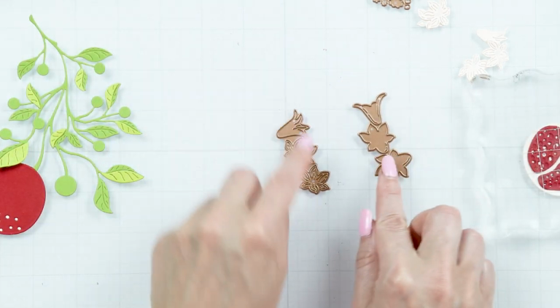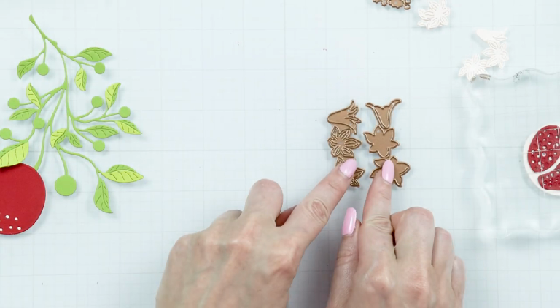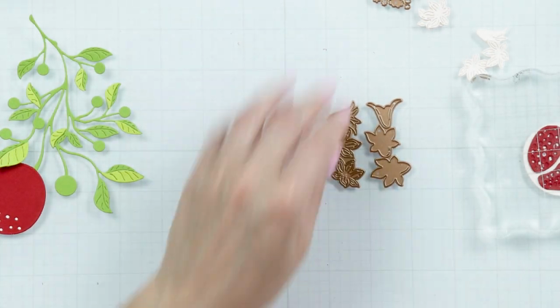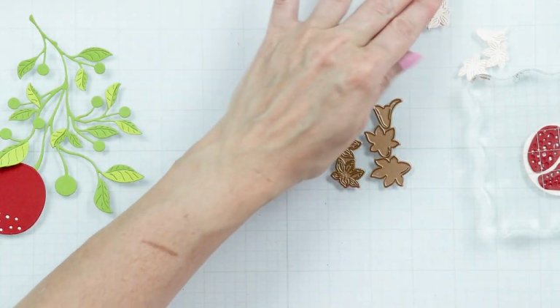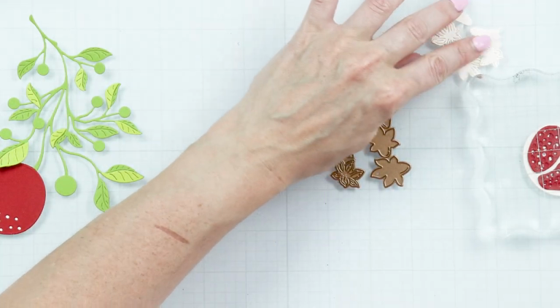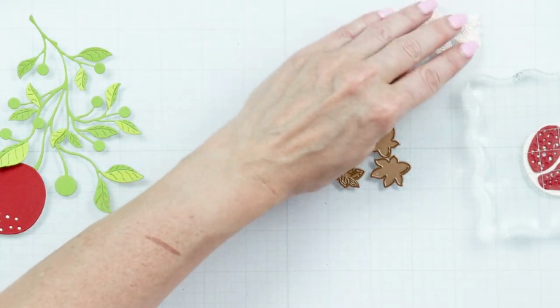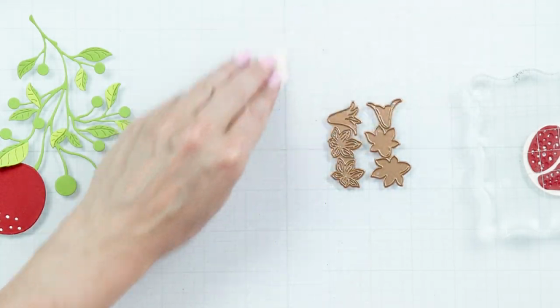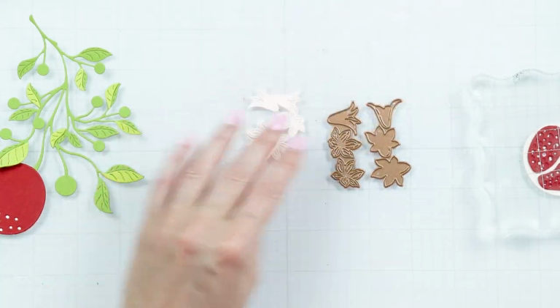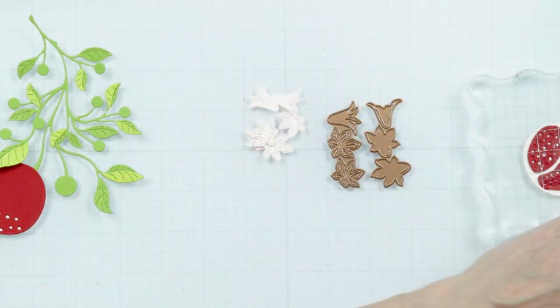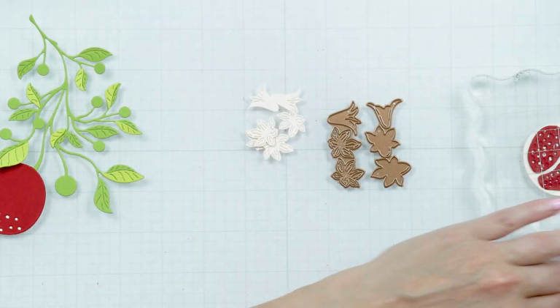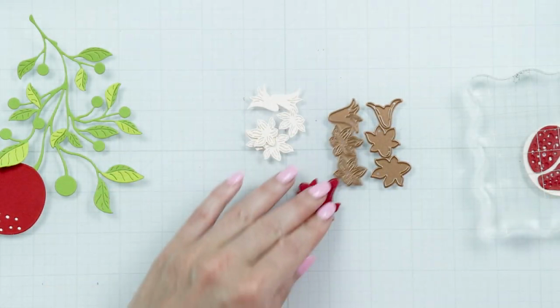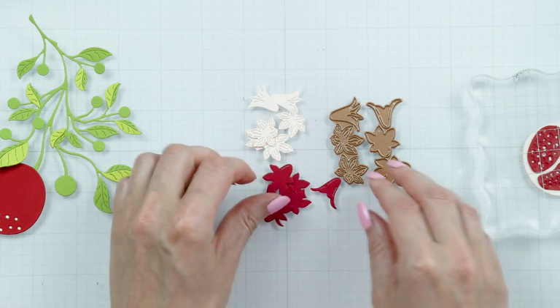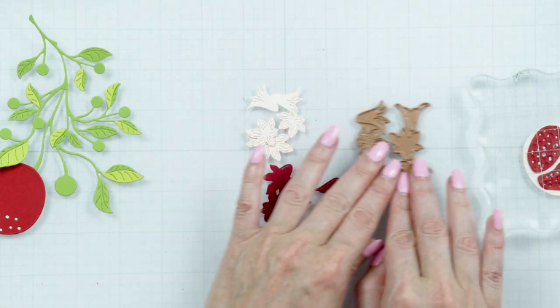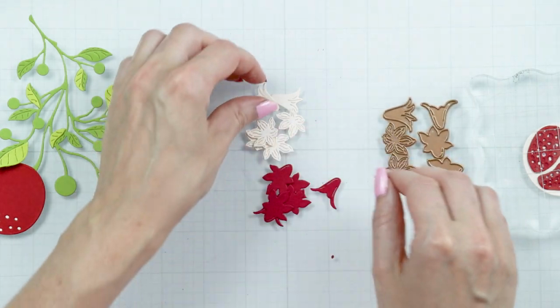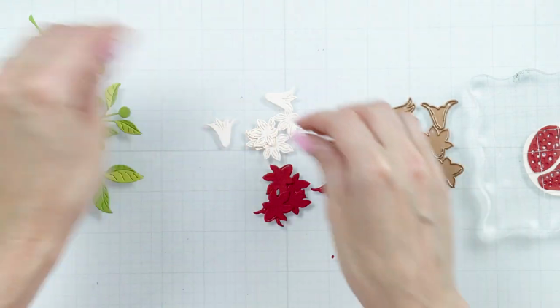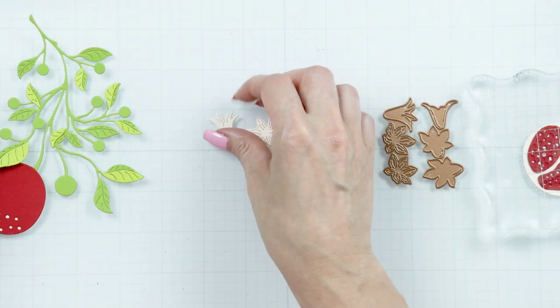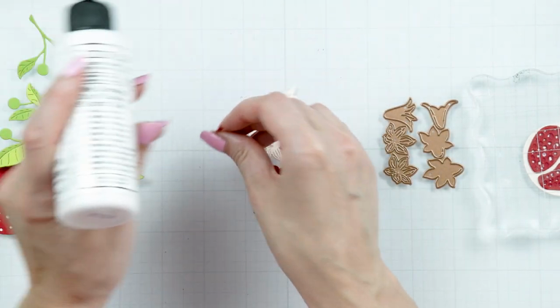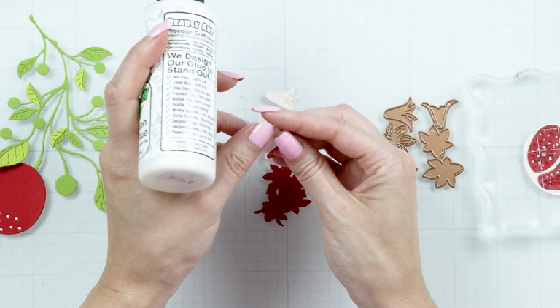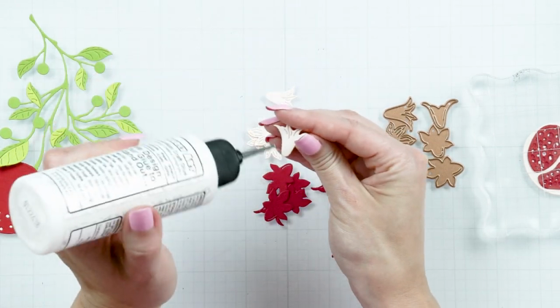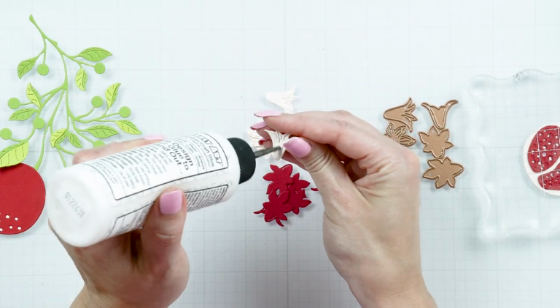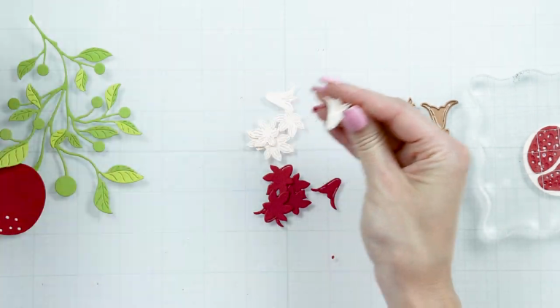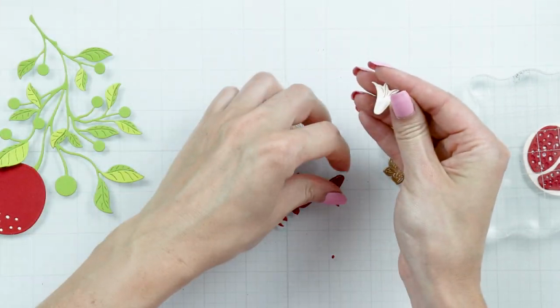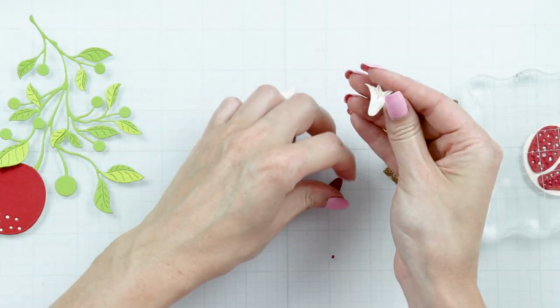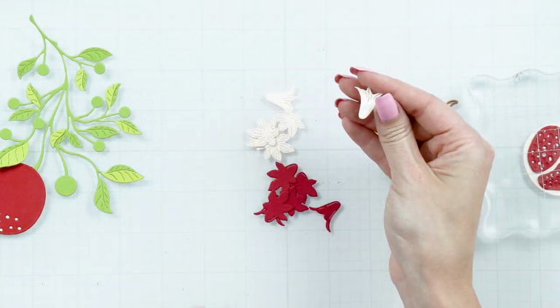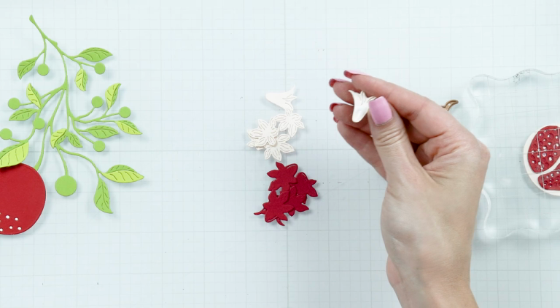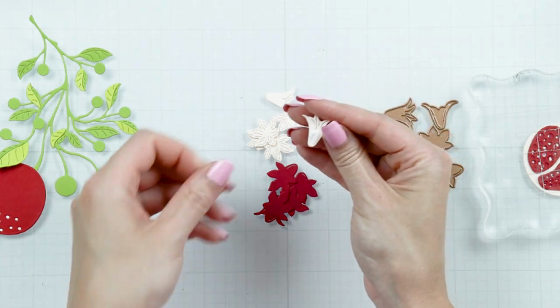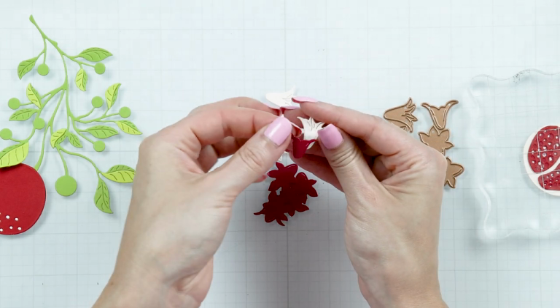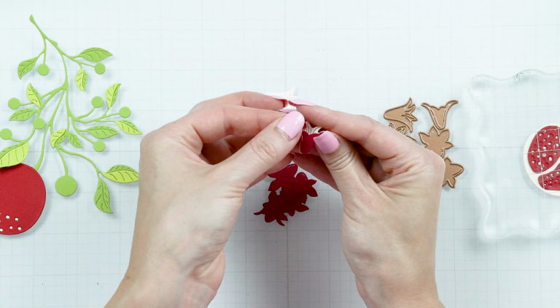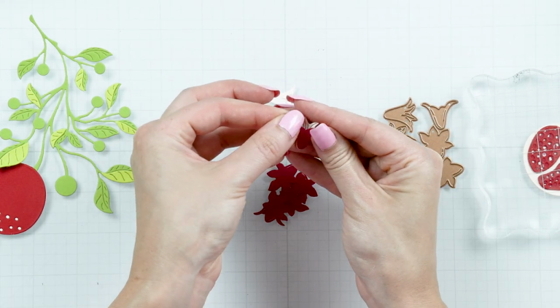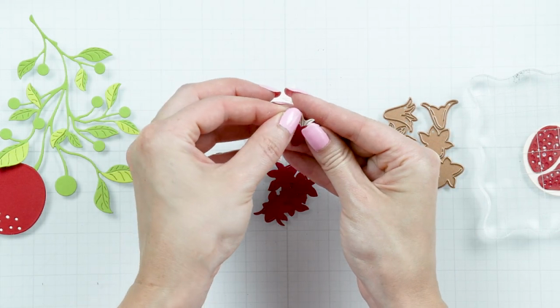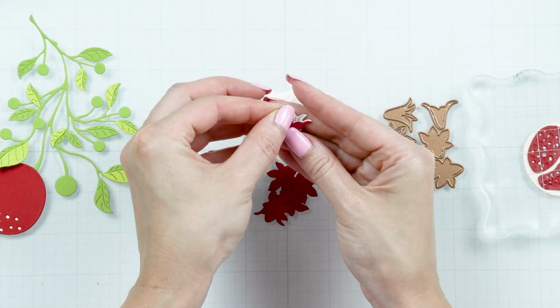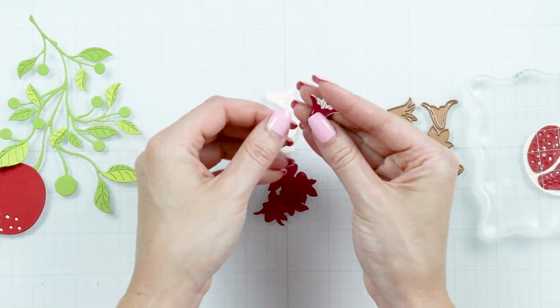Next, die-cut the flowers. I die-cut these from the same pomegranate, phone booth, and barely peach cardstock colors. Keep die-cutting until you have all of the elements cut and ready.